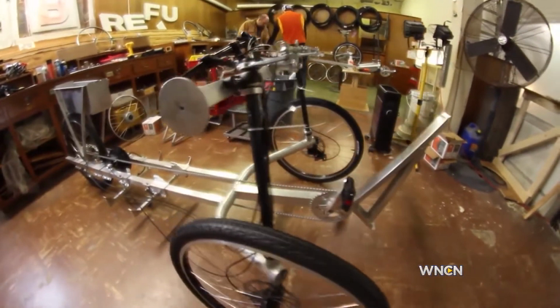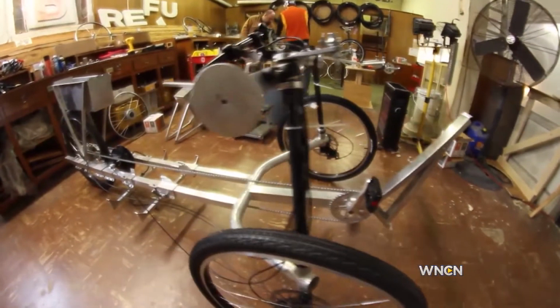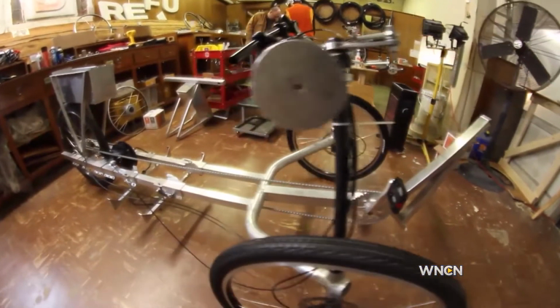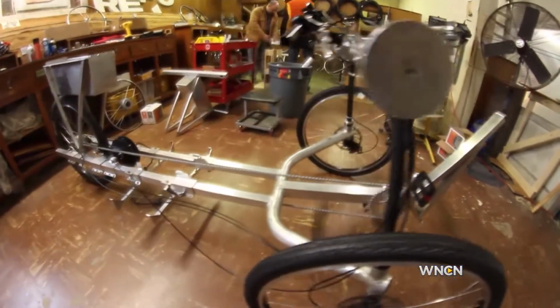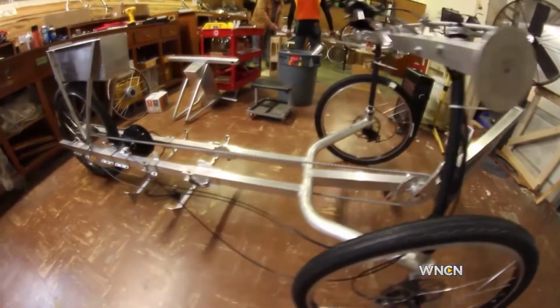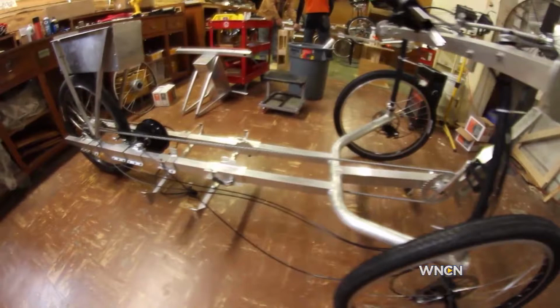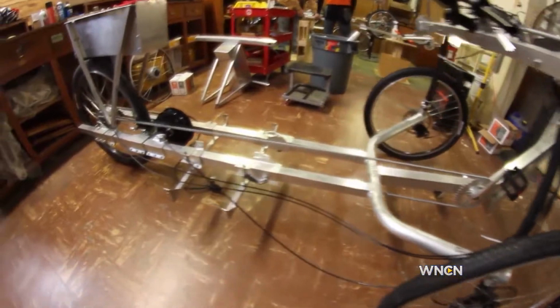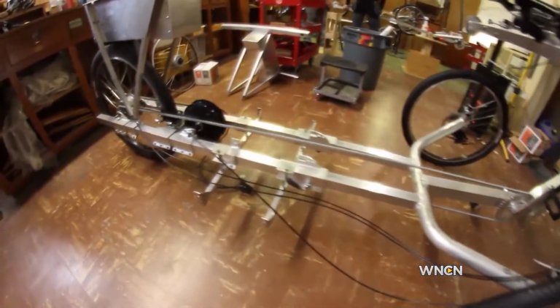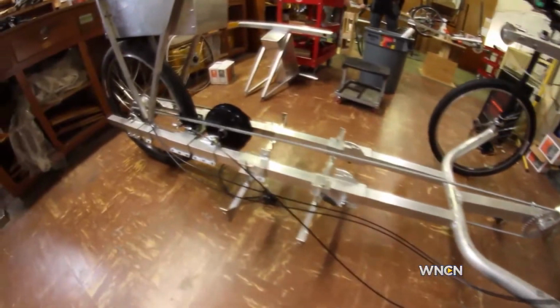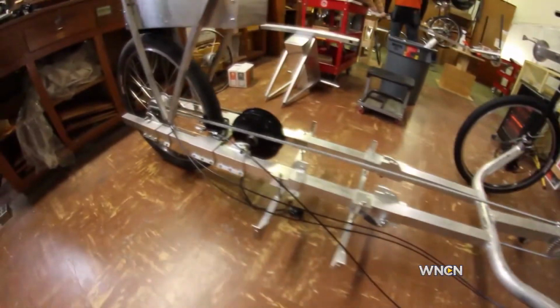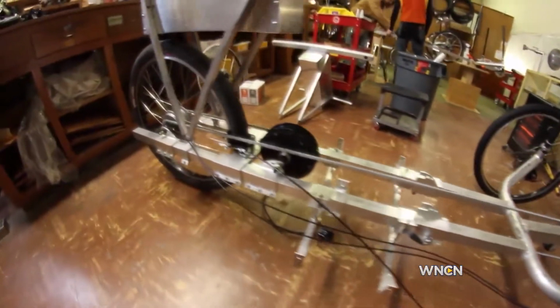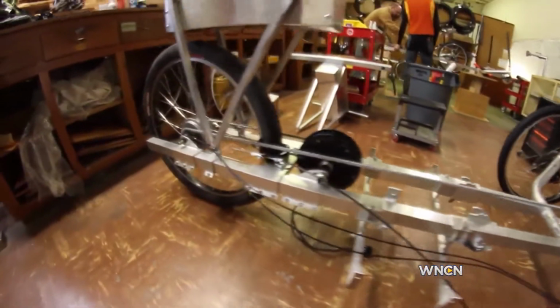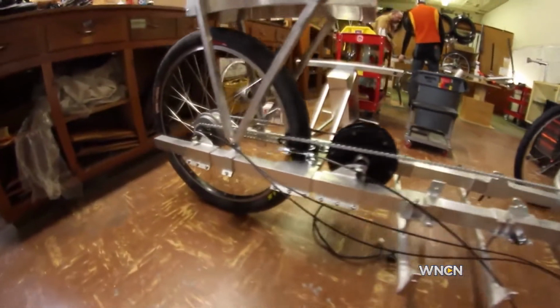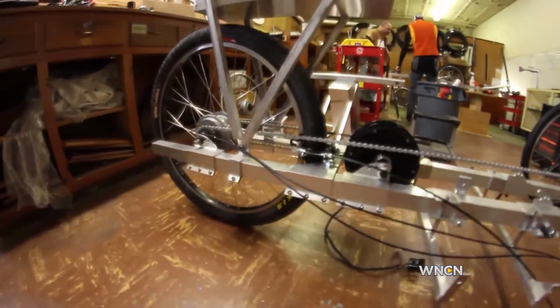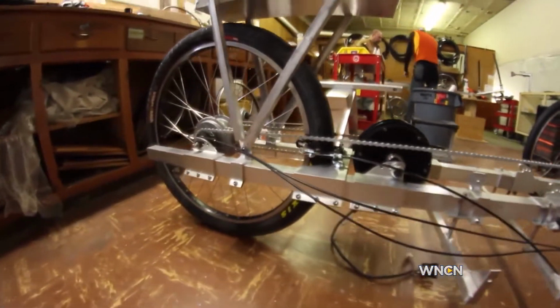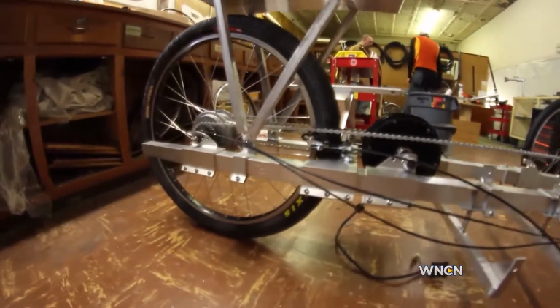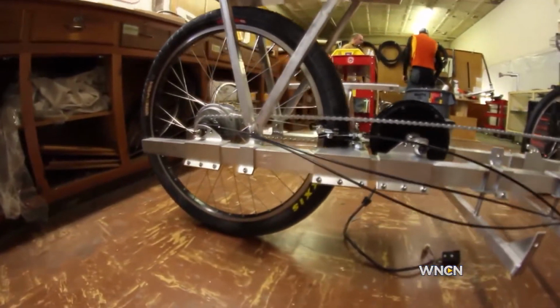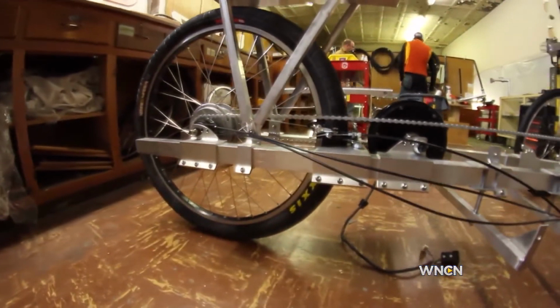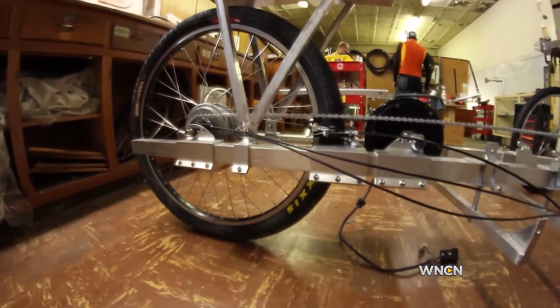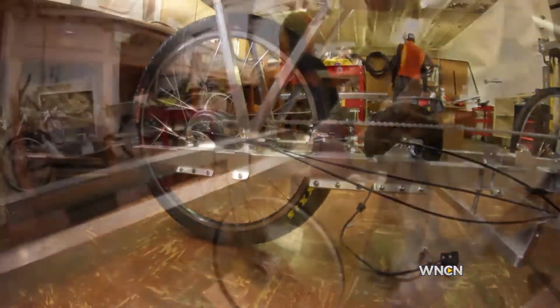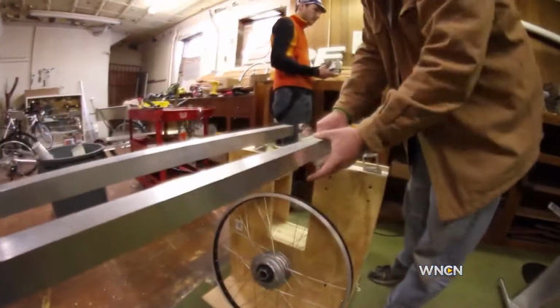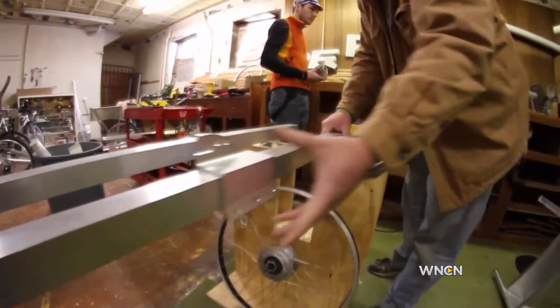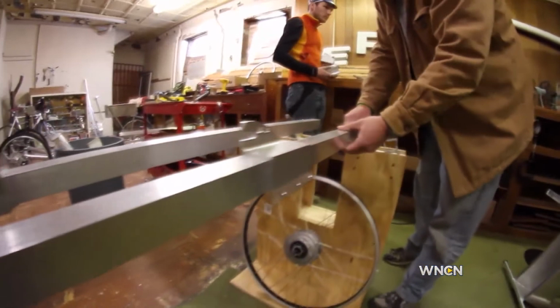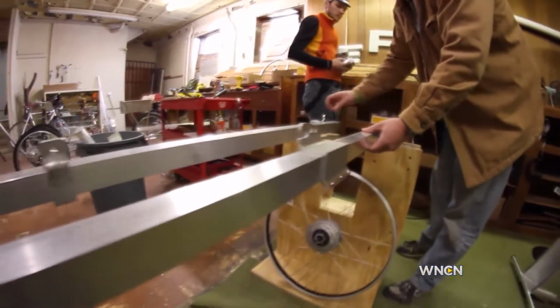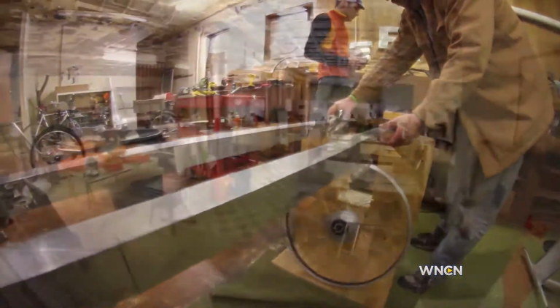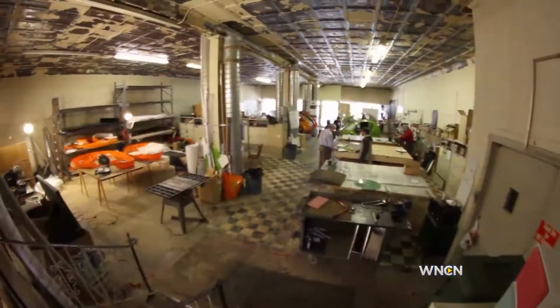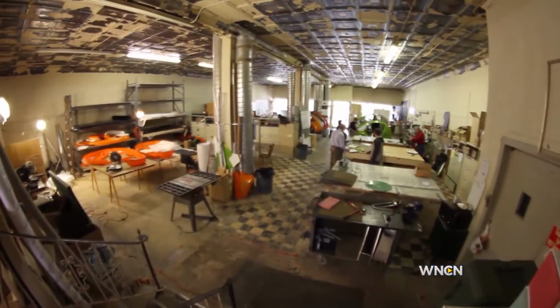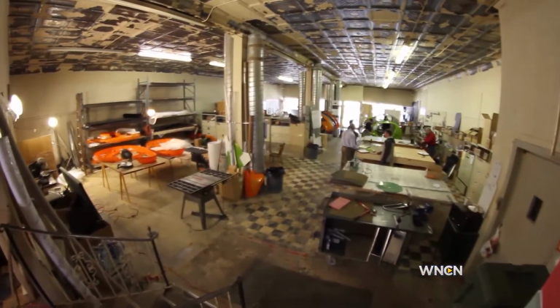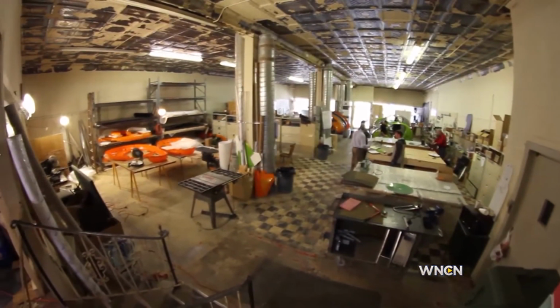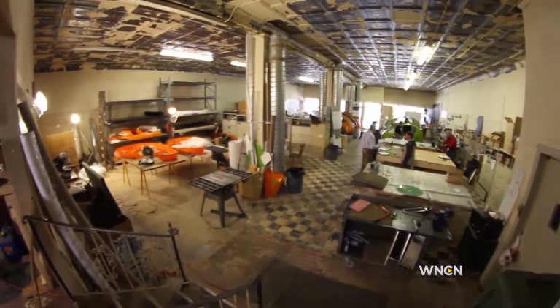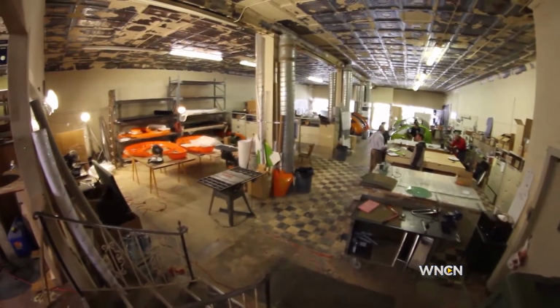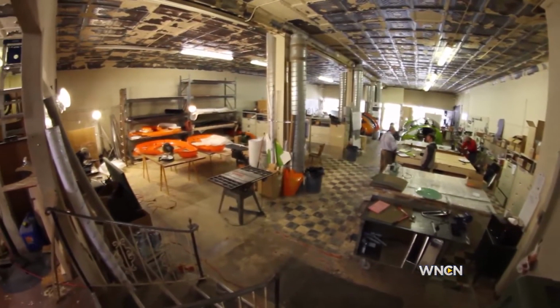This is kind of the backbone of the whole vehicle. It's made out of aluminum, mostly about 45% recycled aluminum. It's all made in North Carolina — specifically, they're built right here in Durham.